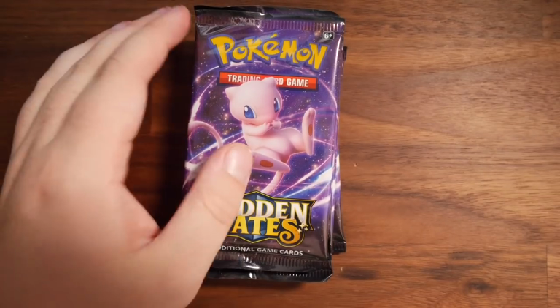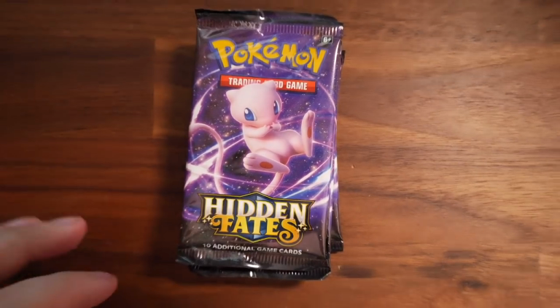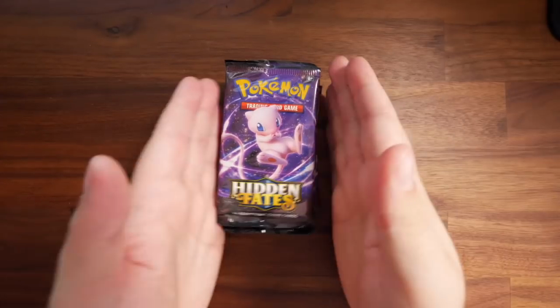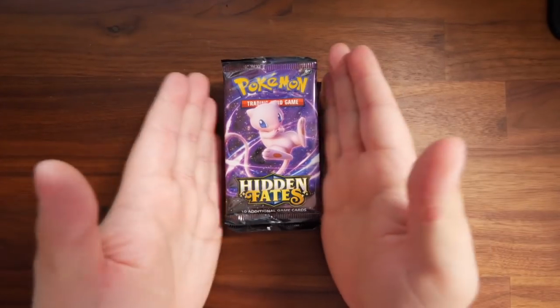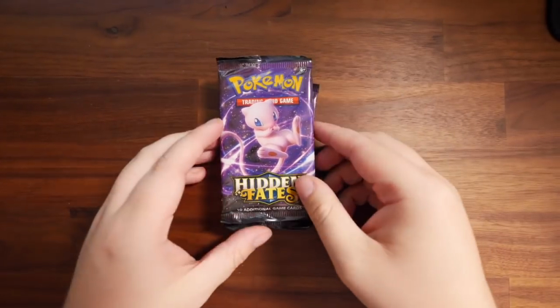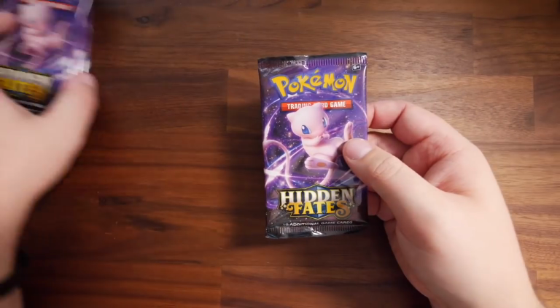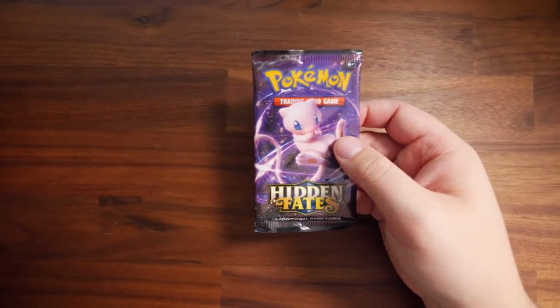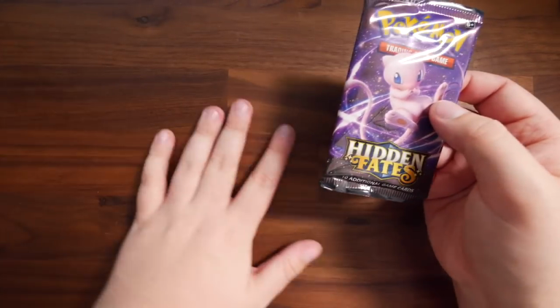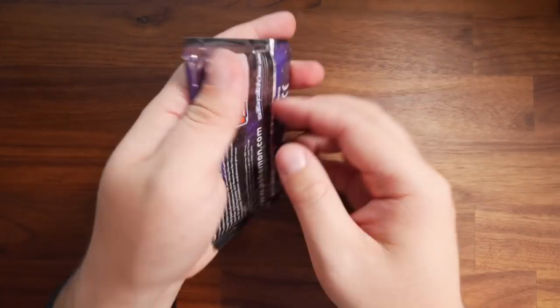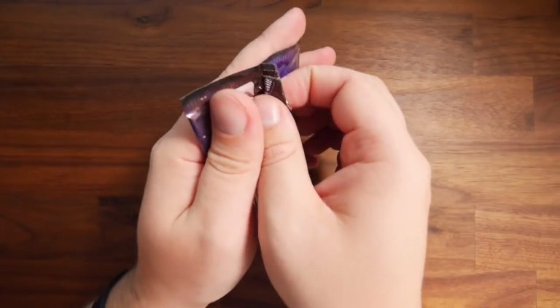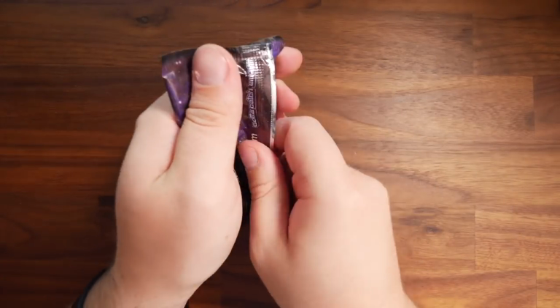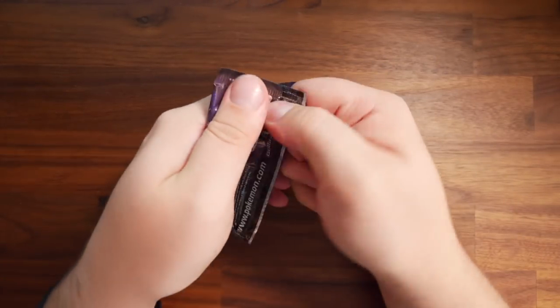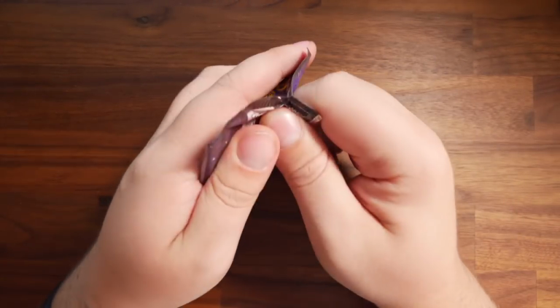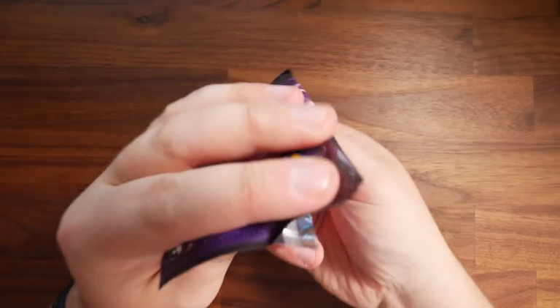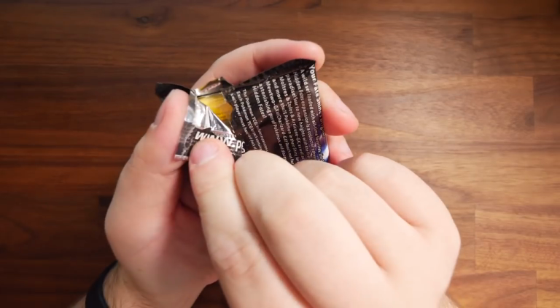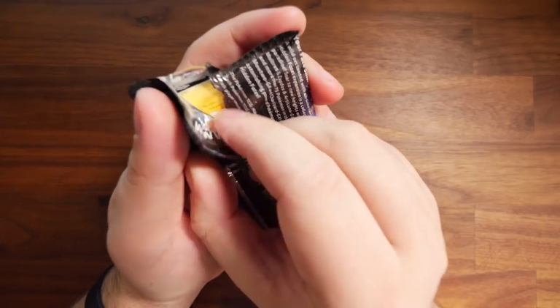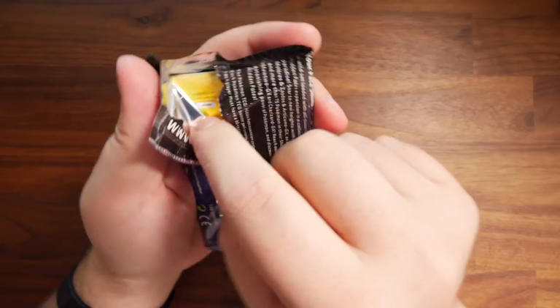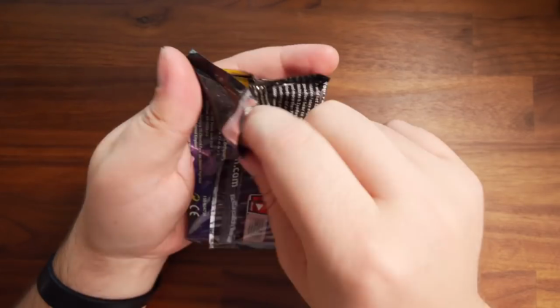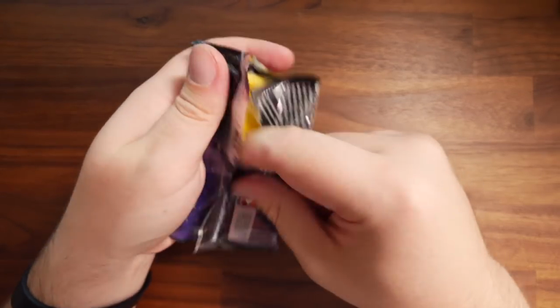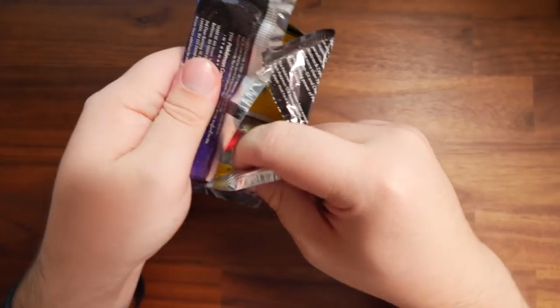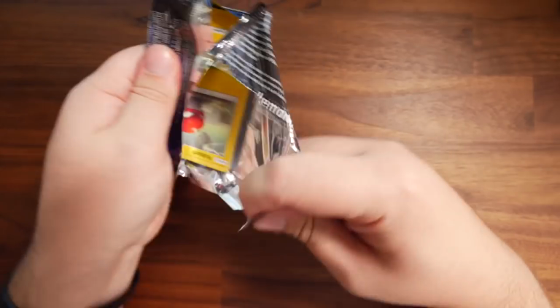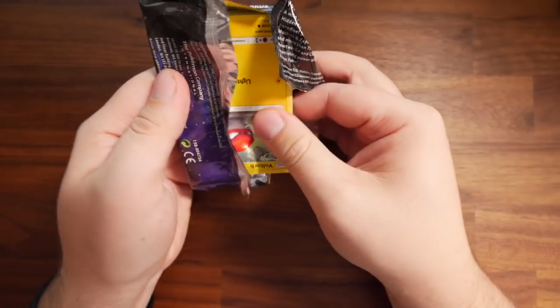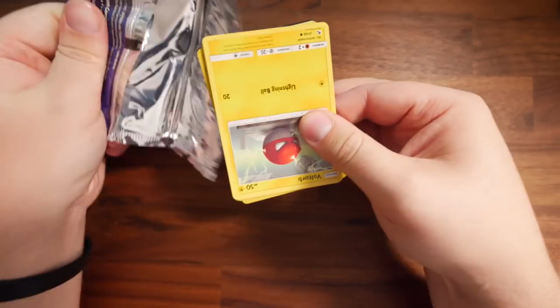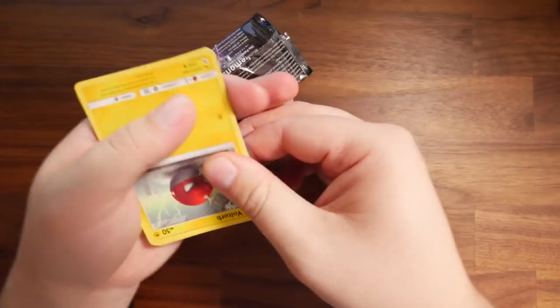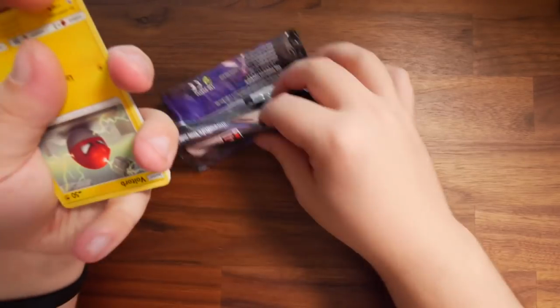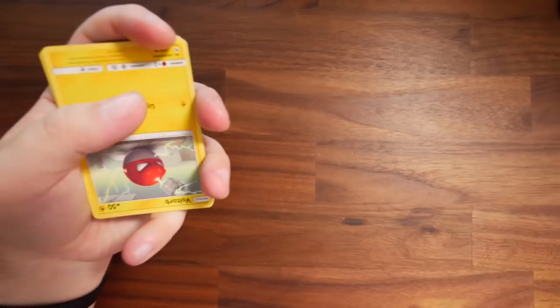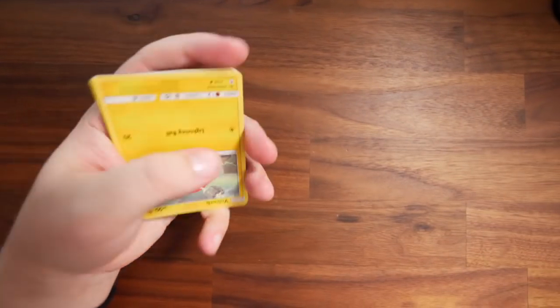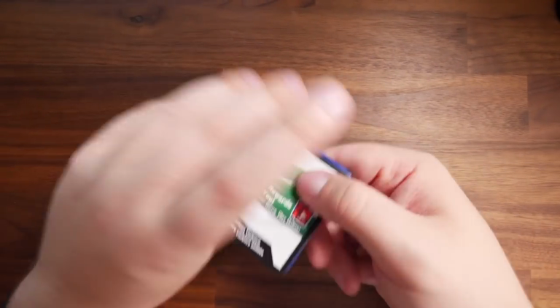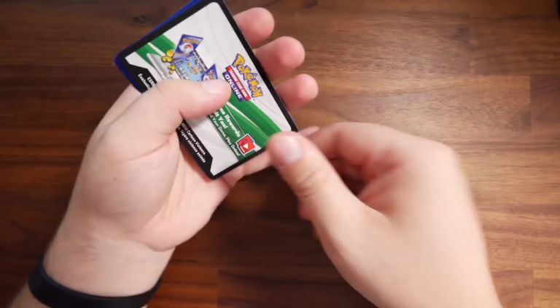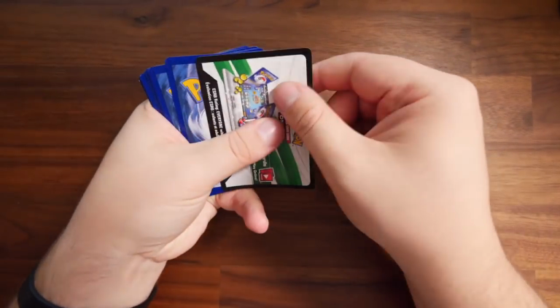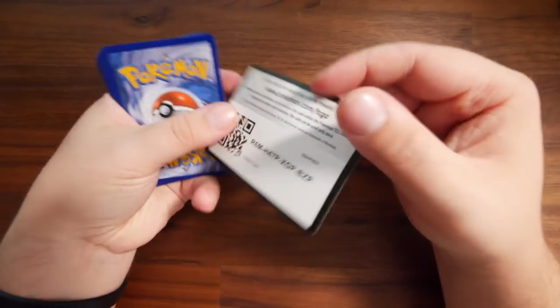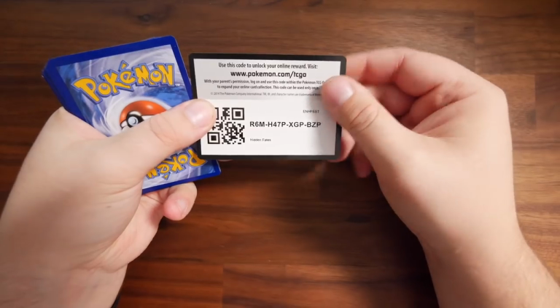Anyway, let's start with Mew — we'll open Mew packs first. I'm still waiting on getting a play mat so you don't just have to see my table. It's a bit of a weird opening to be fair, but let's see. If these cards have good pulls still, I won't suspect anything. It's just weird how they're kind of glued like that.